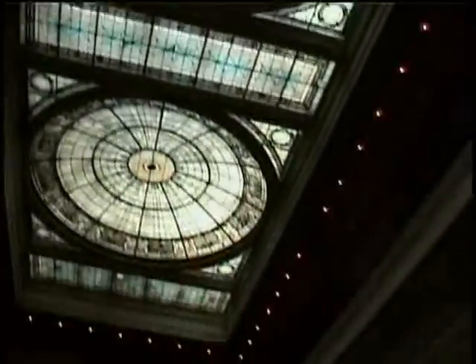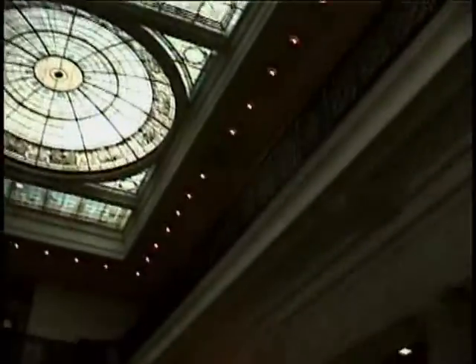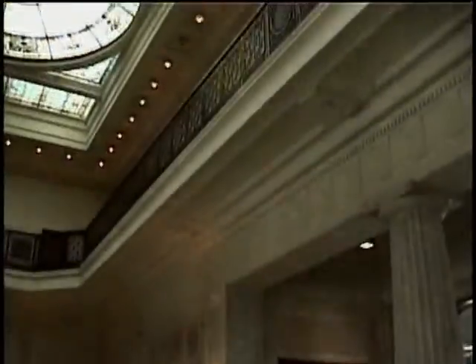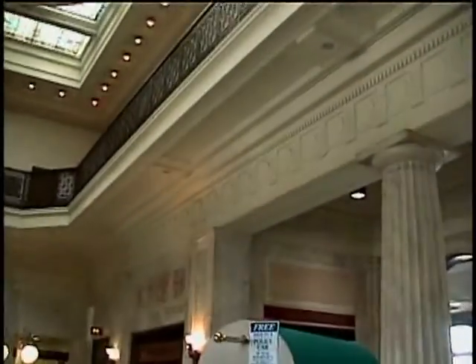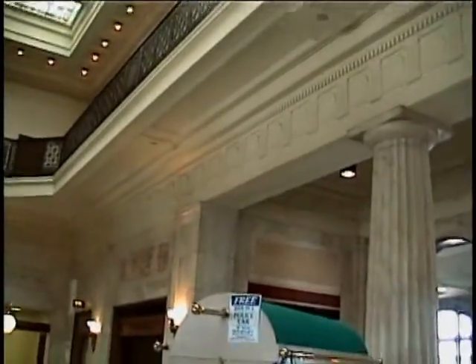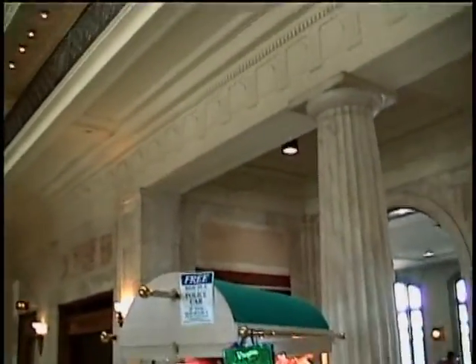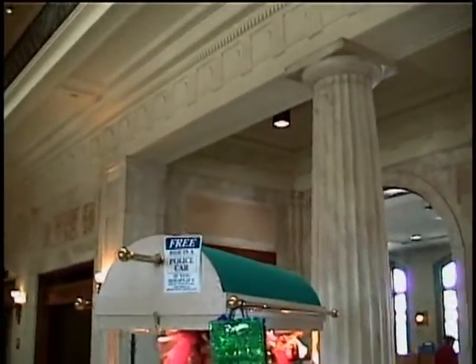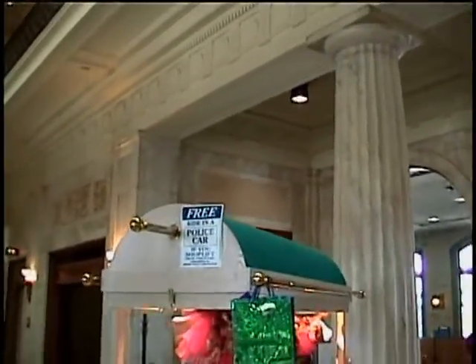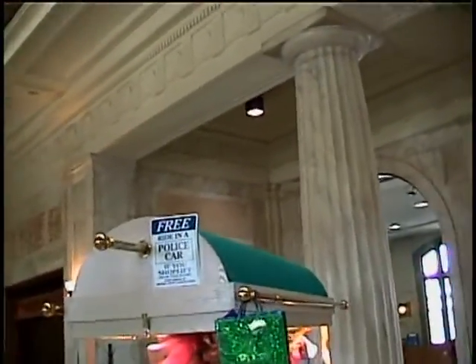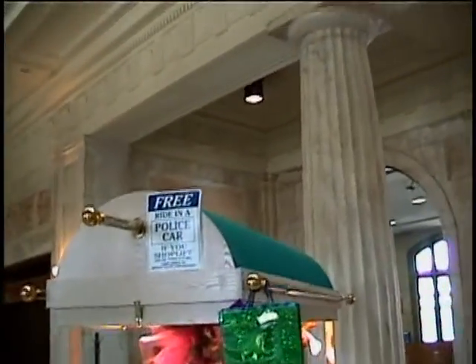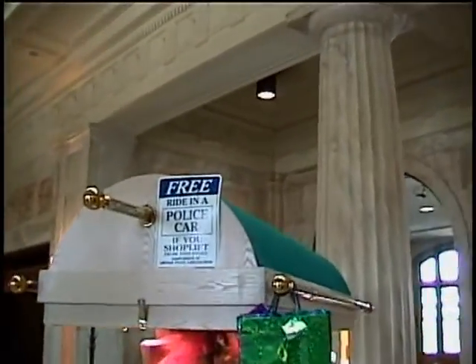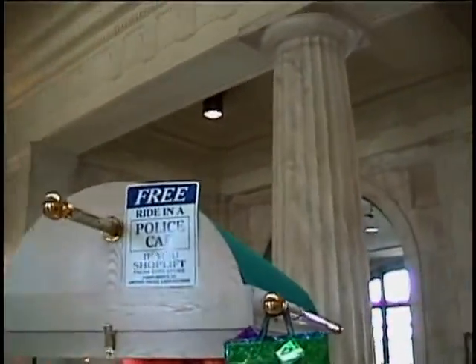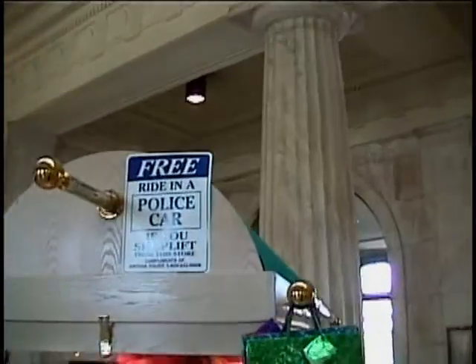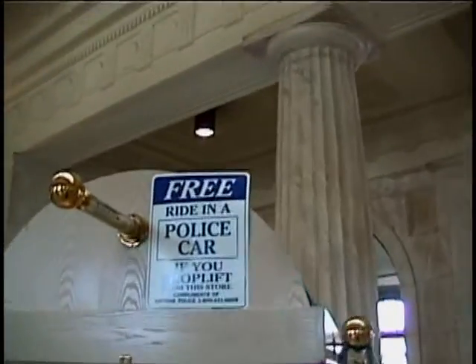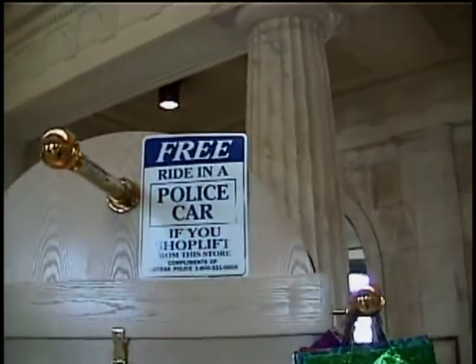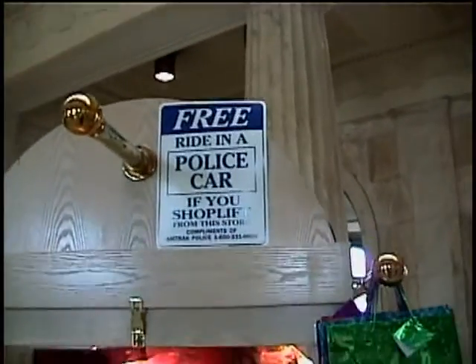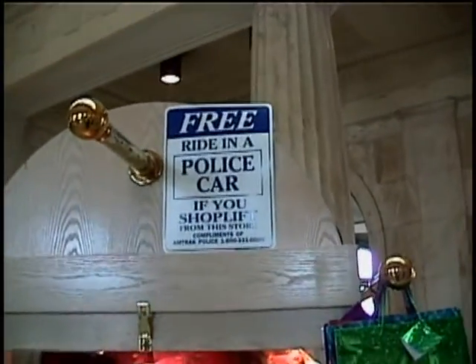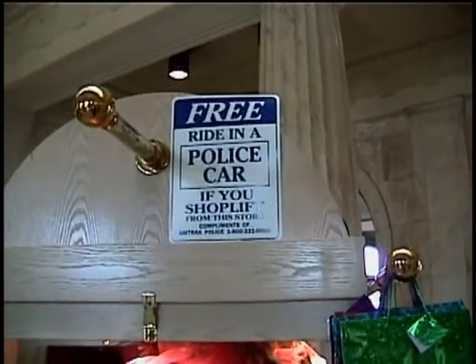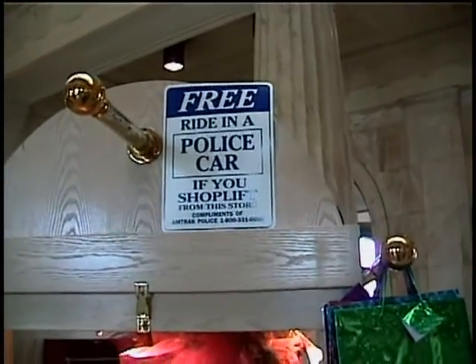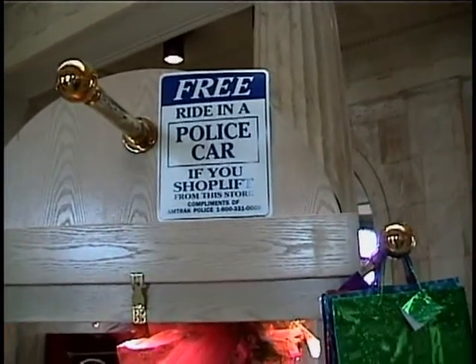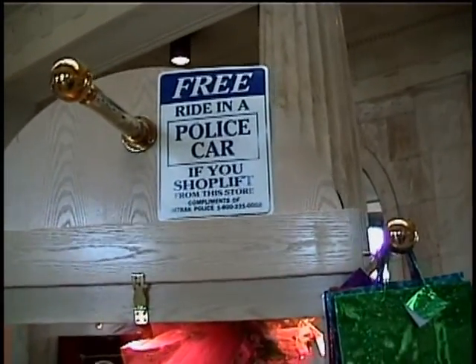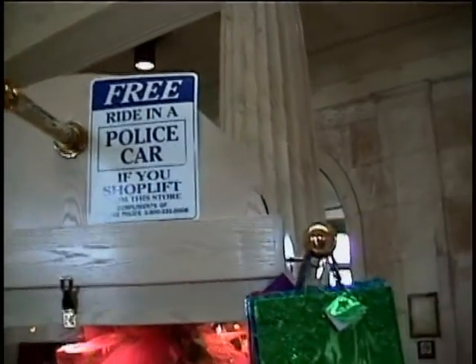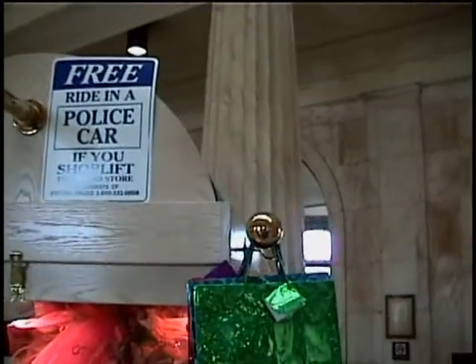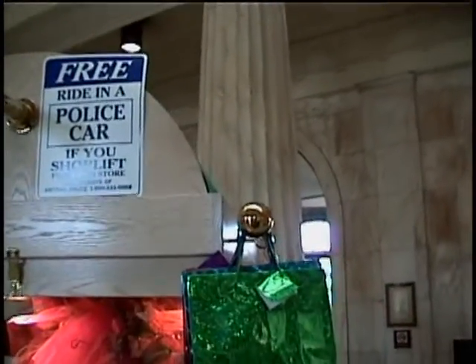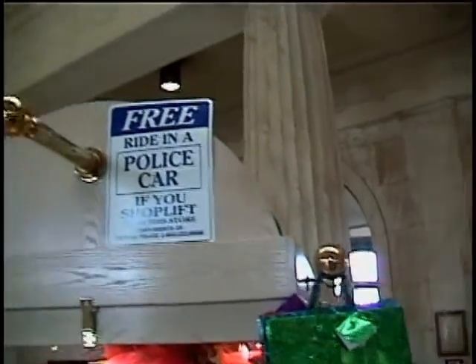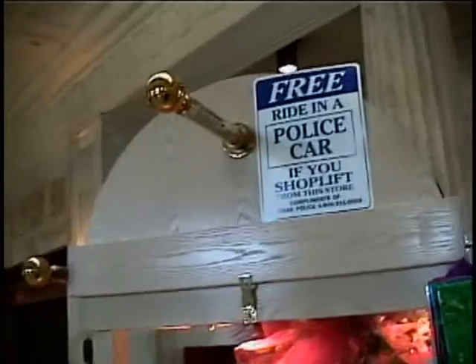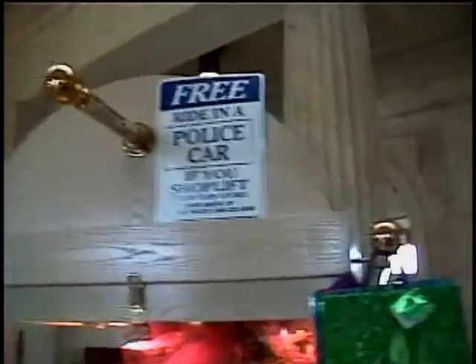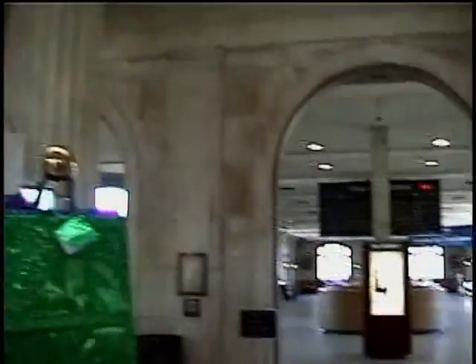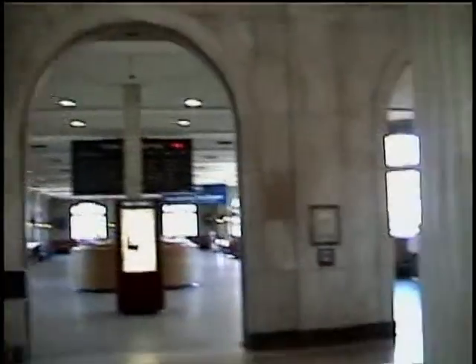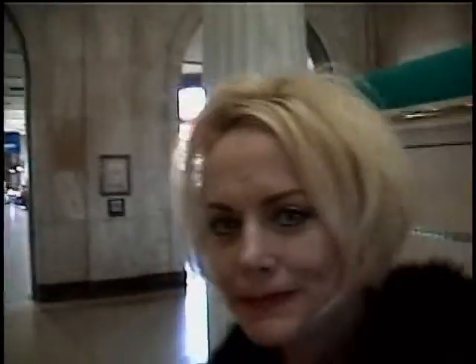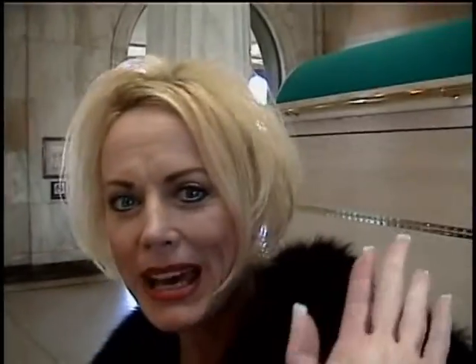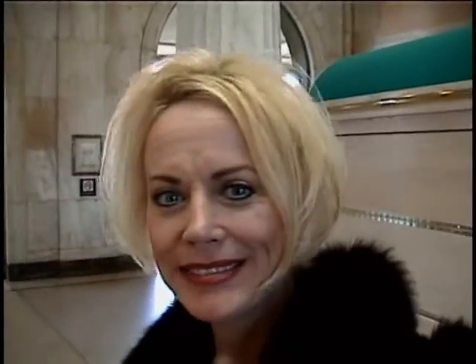And I like this one — this little sign over here. It says you get a free ride in a police car if you shoplift. We'll see you in Washington, D.C. Bye.